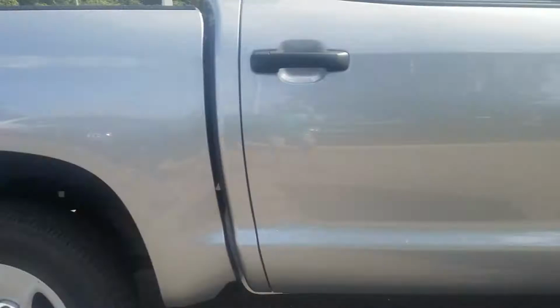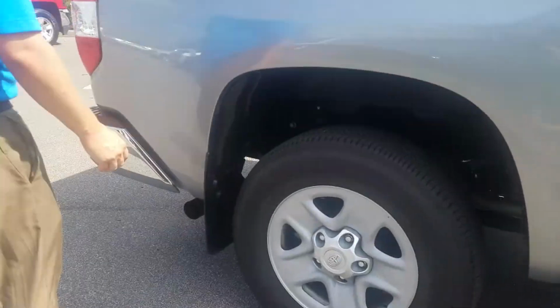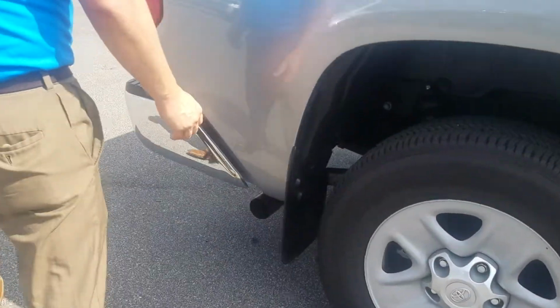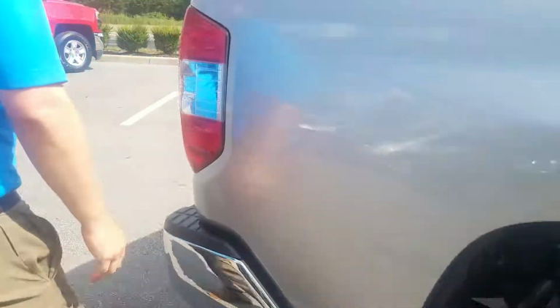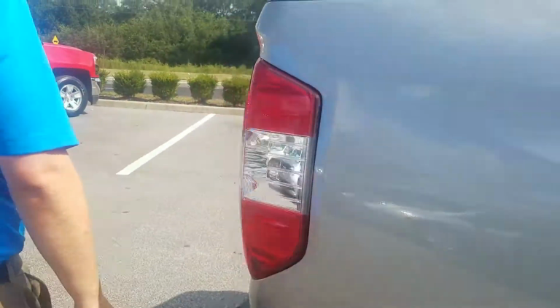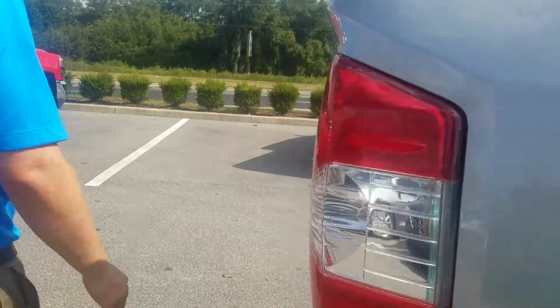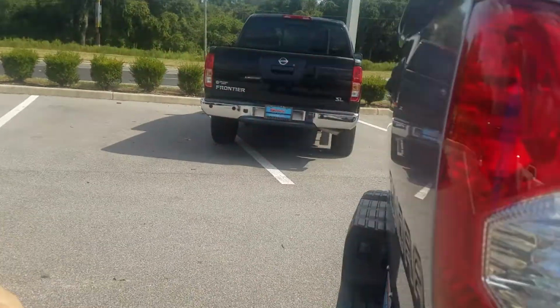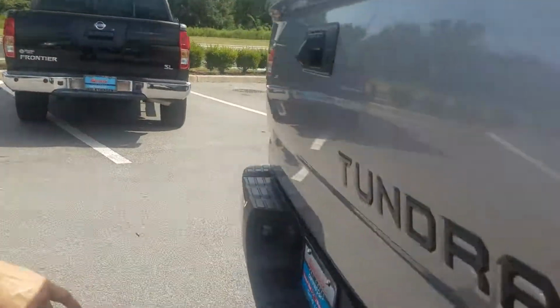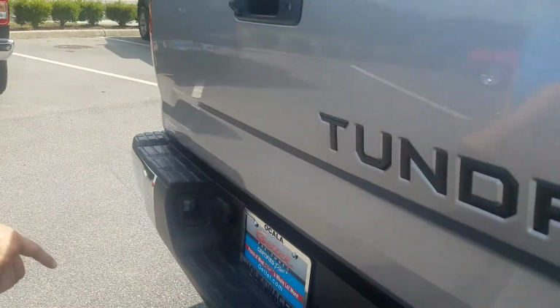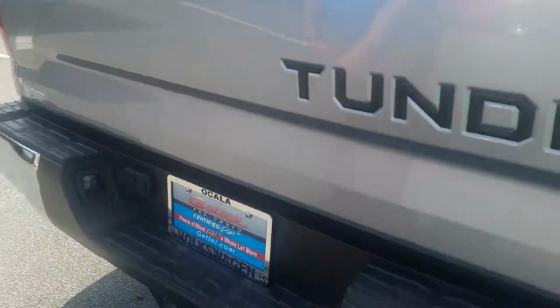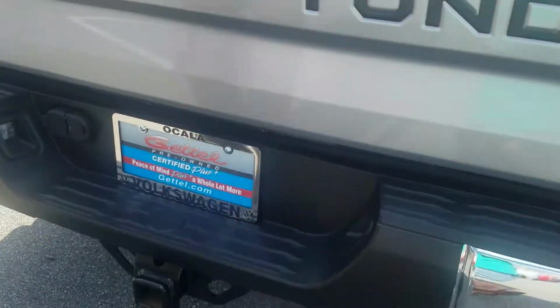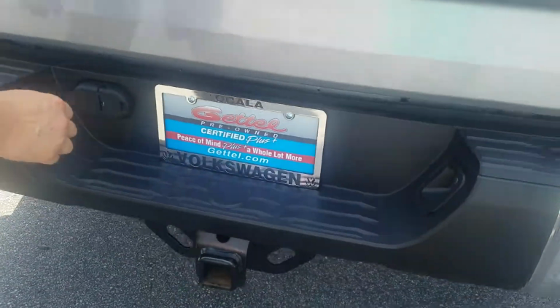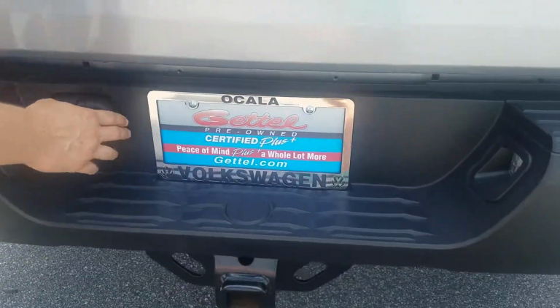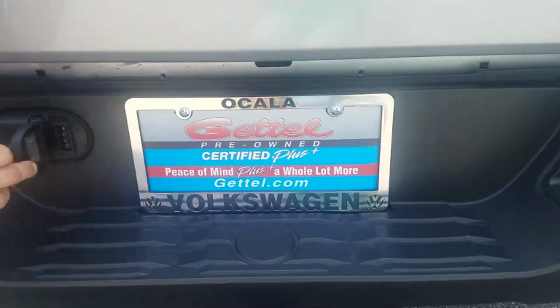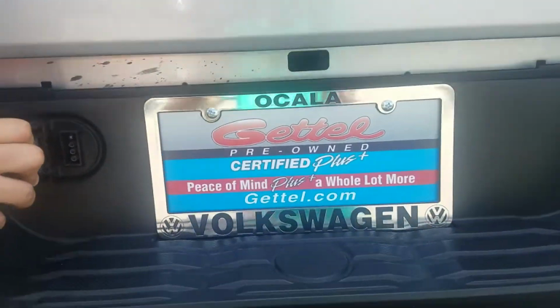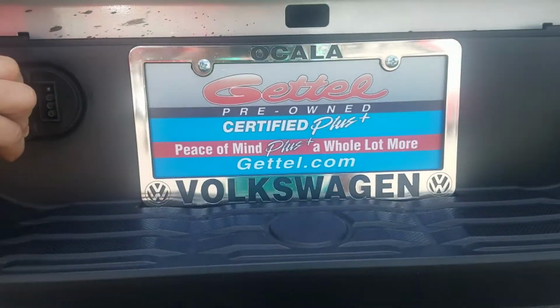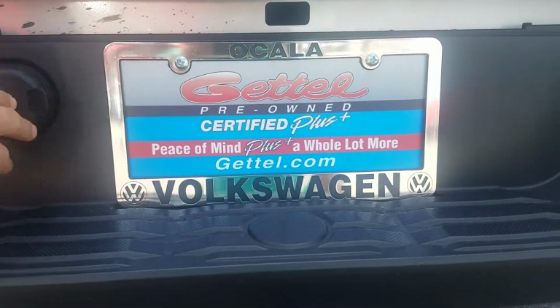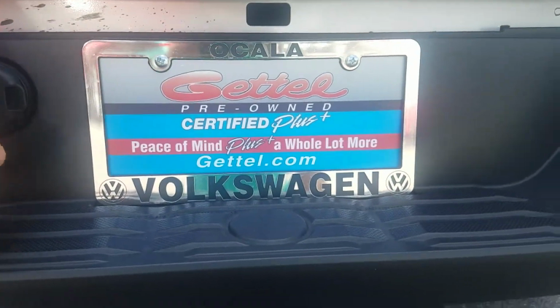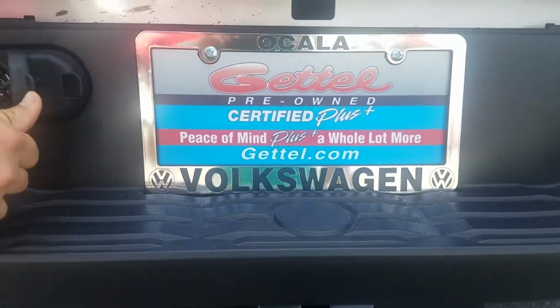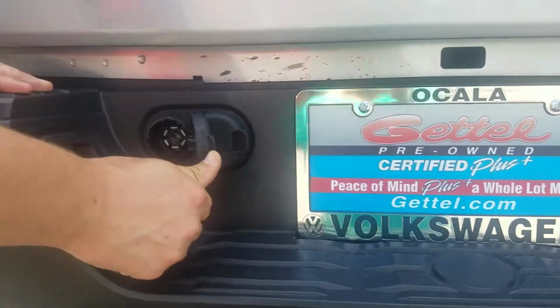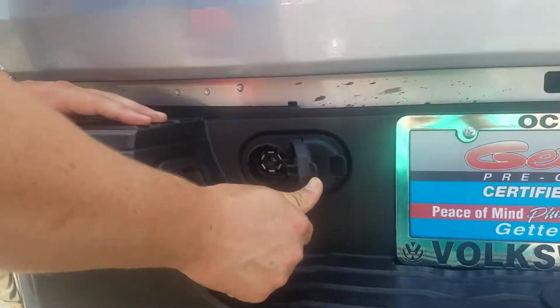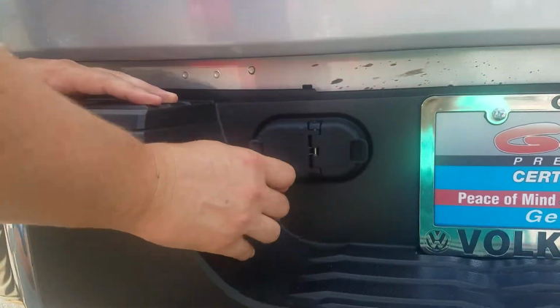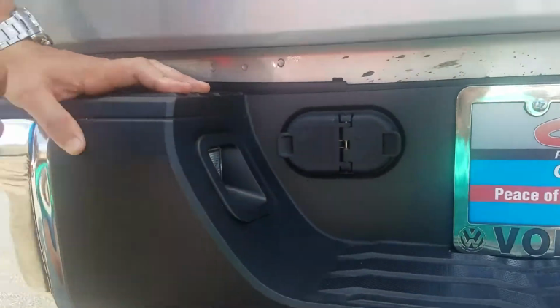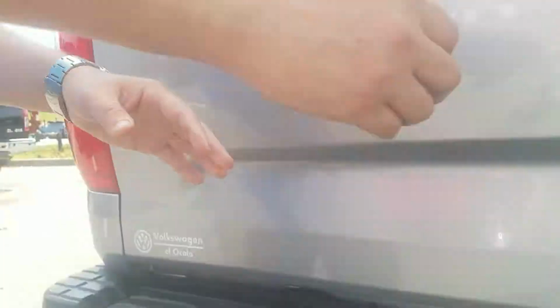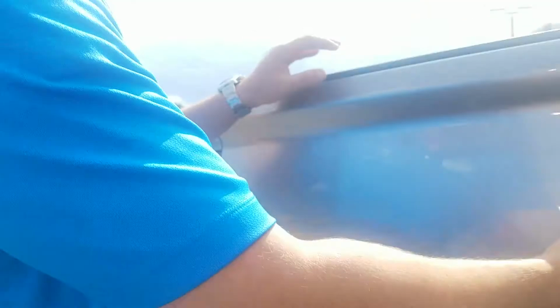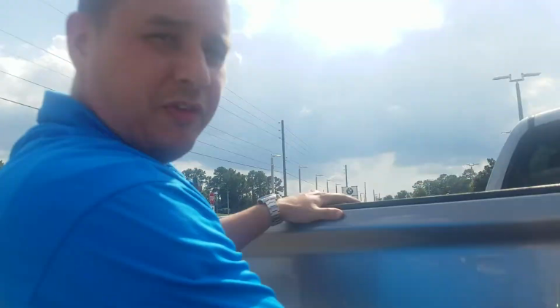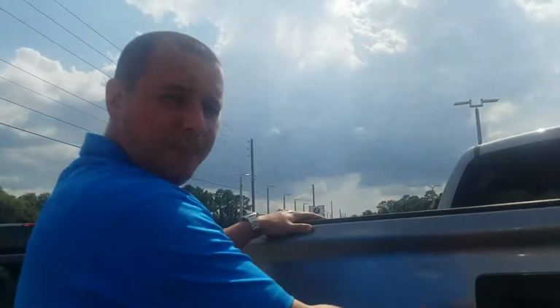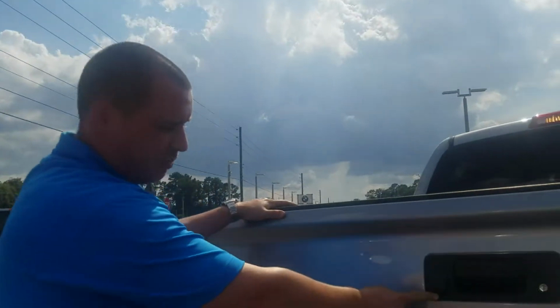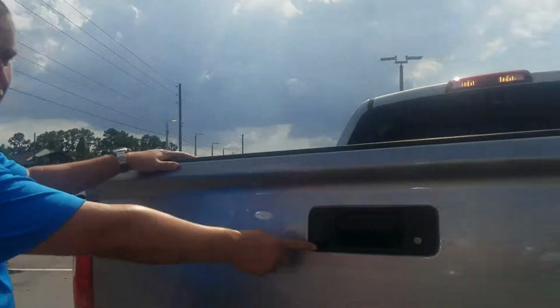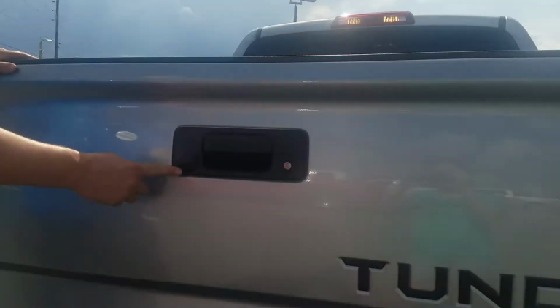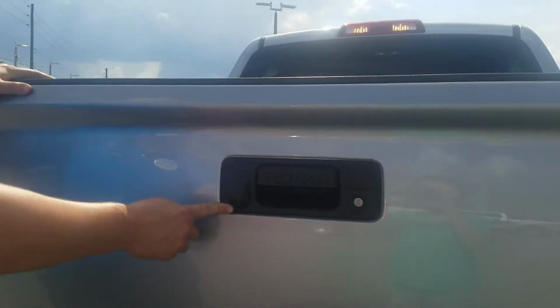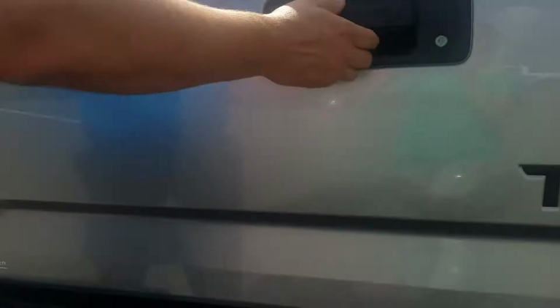This Toyota does have a tow hitch and it has your 5 and 7 pin for towing. You do have a rear backup camera on this Toyota Tundra.